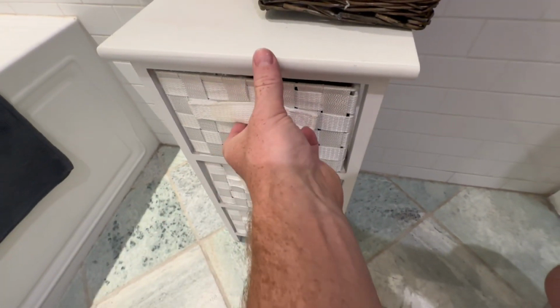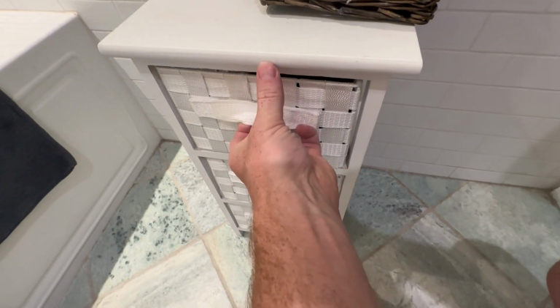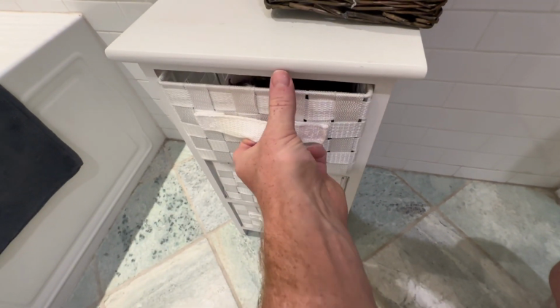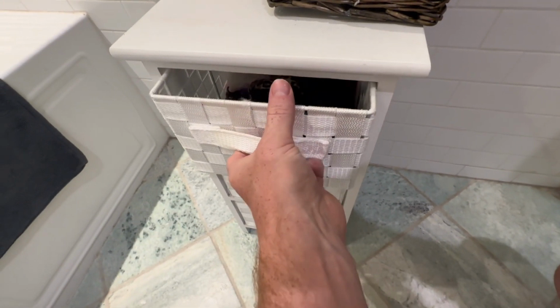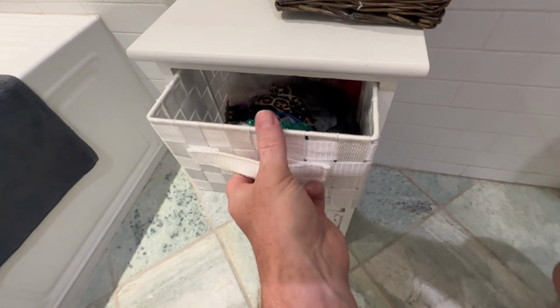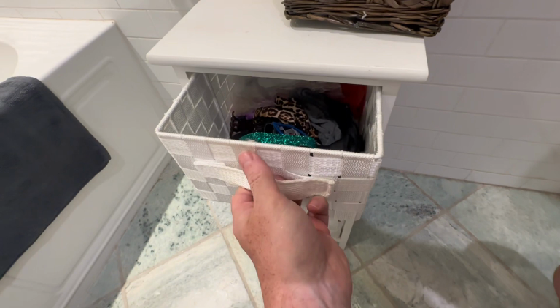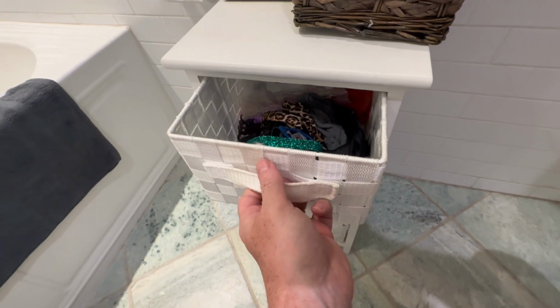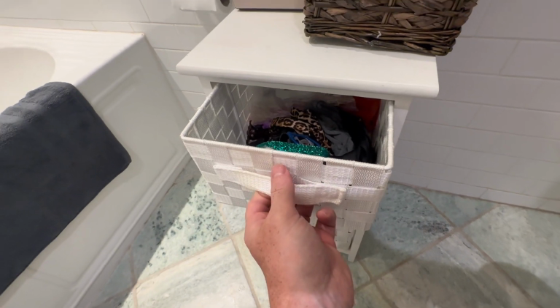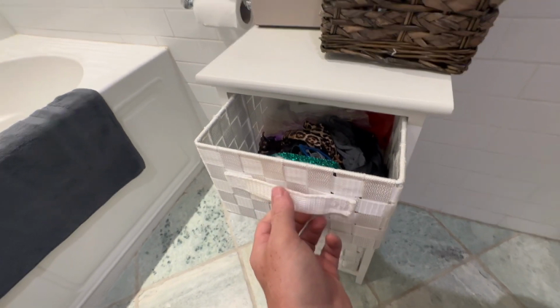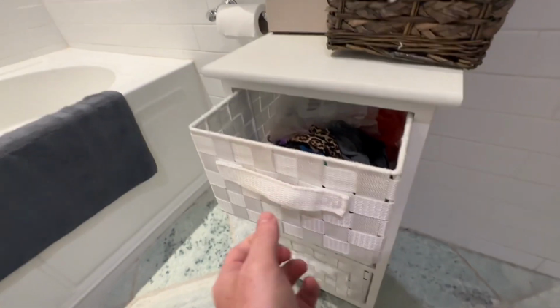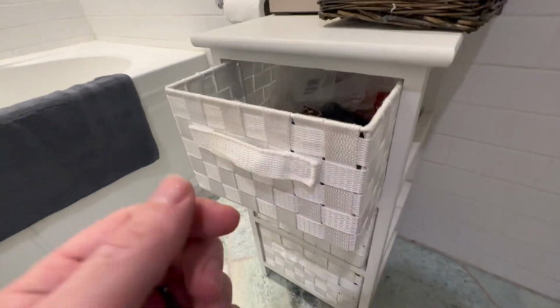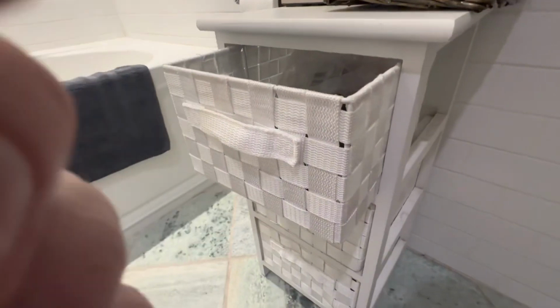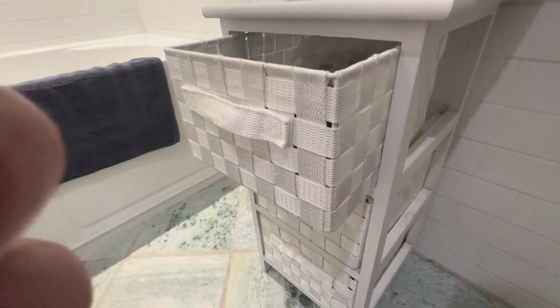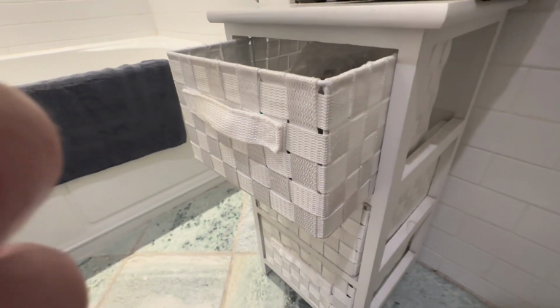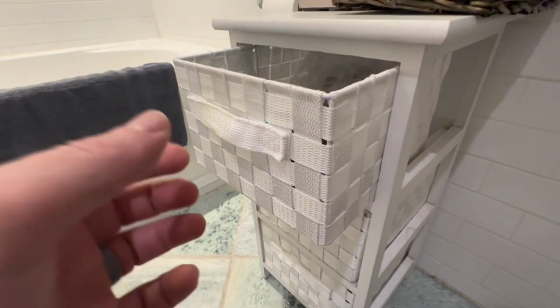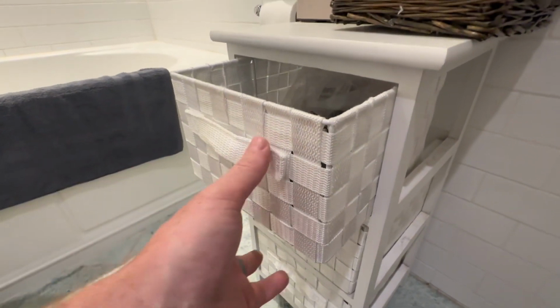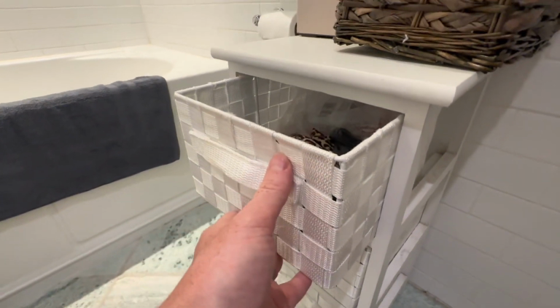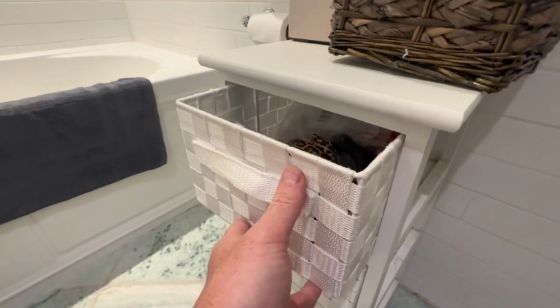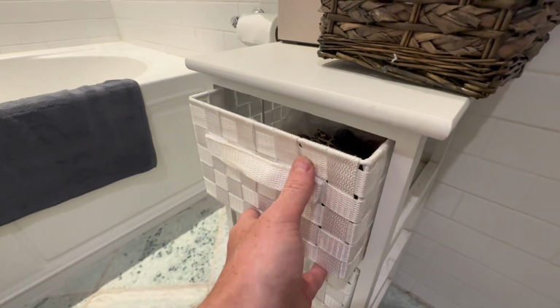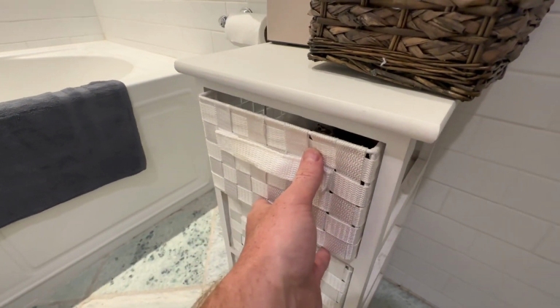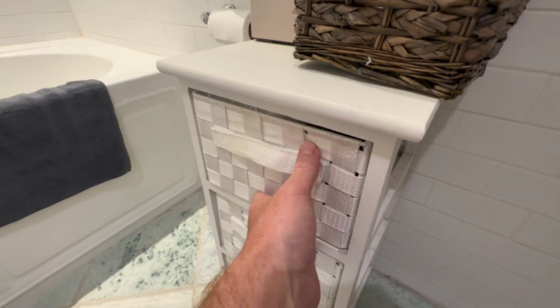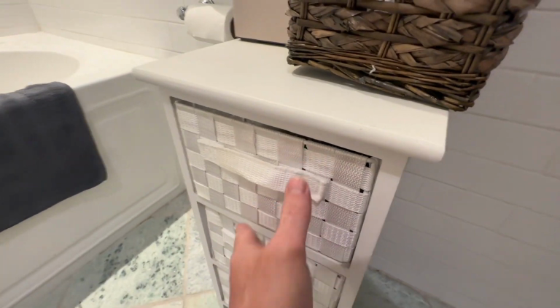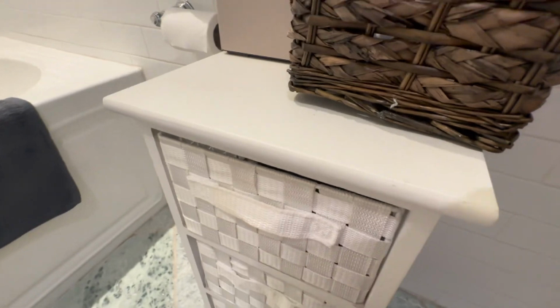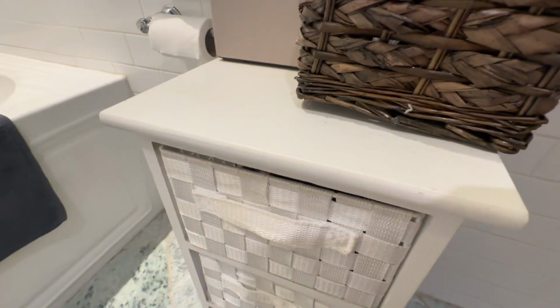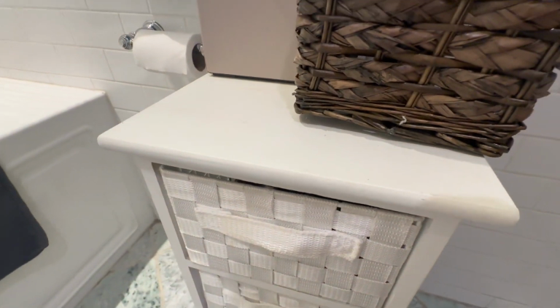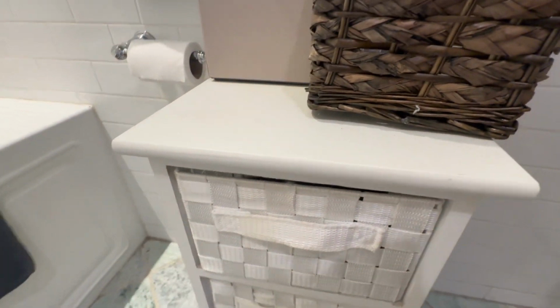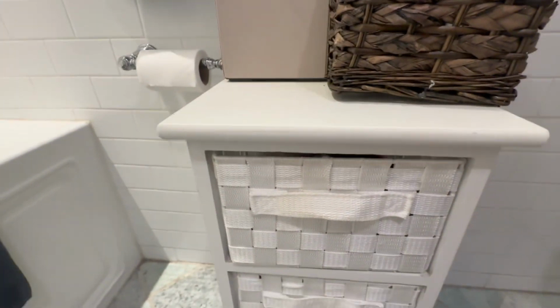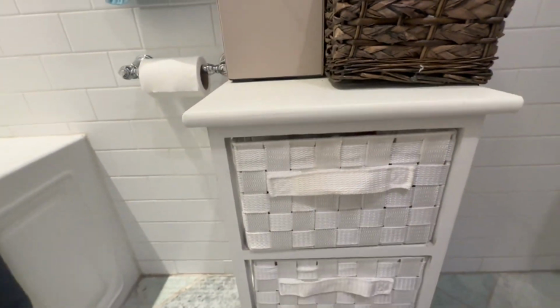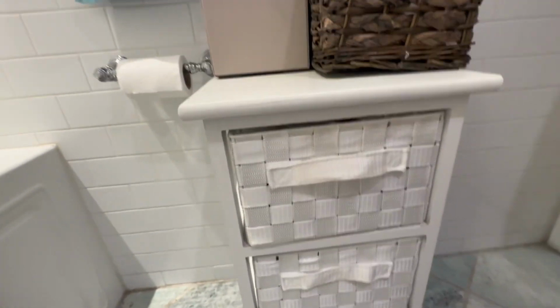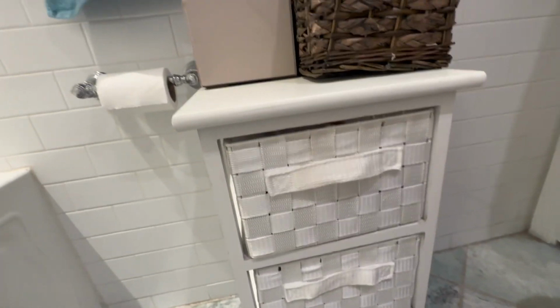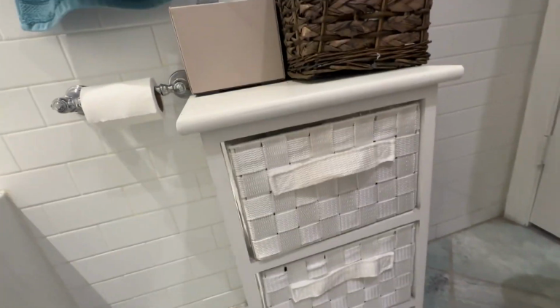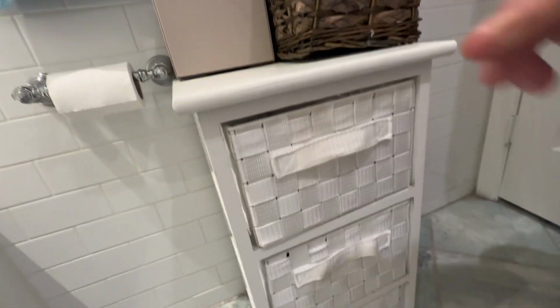It has really high quality fabric weave drawers which have a canvas handle on them. They slide in and out very easily. The top is a nice solid piece of wood.